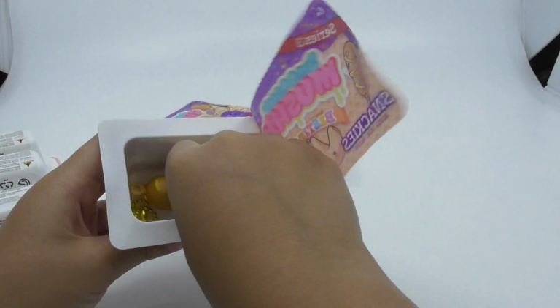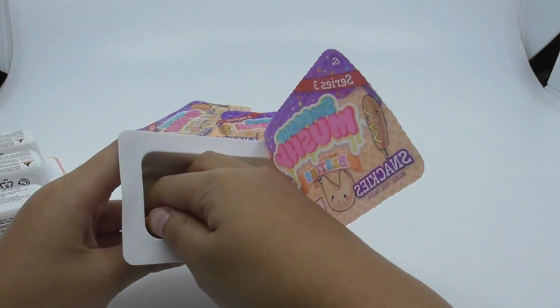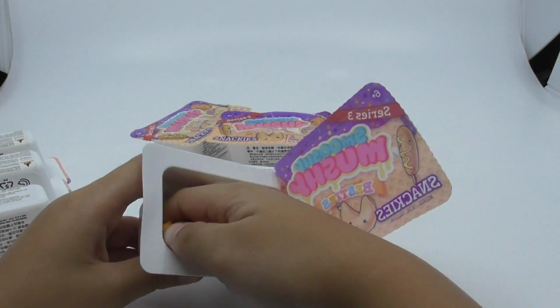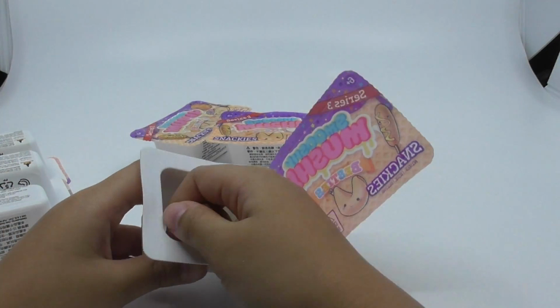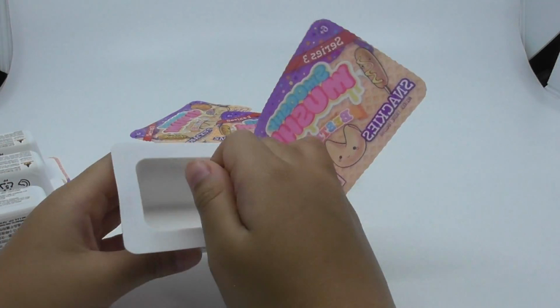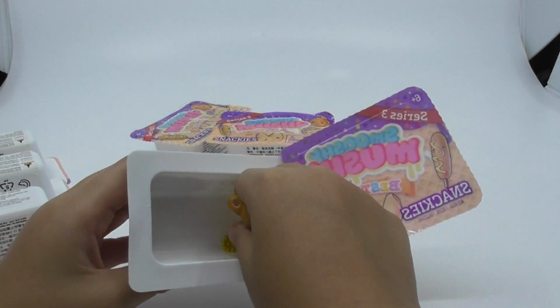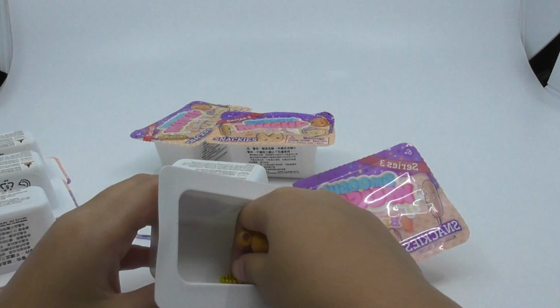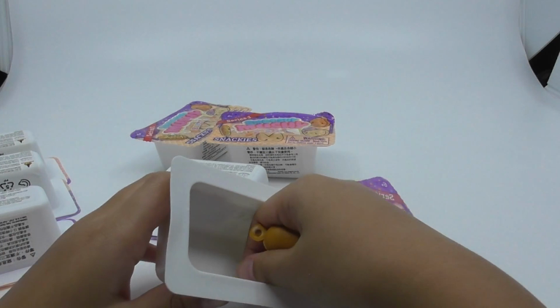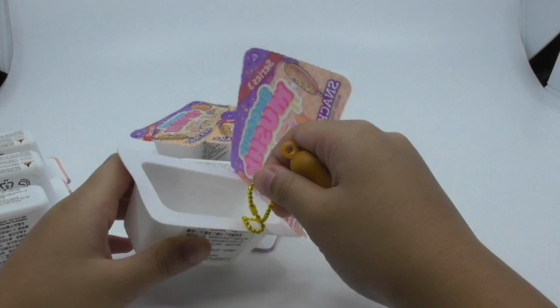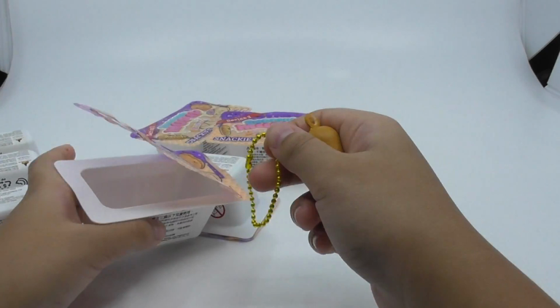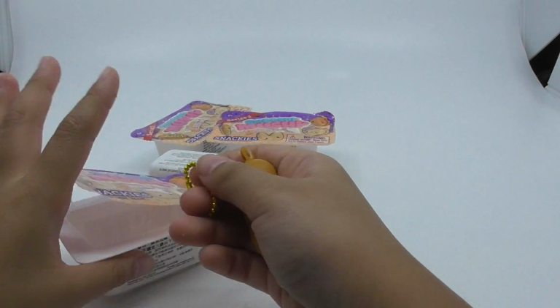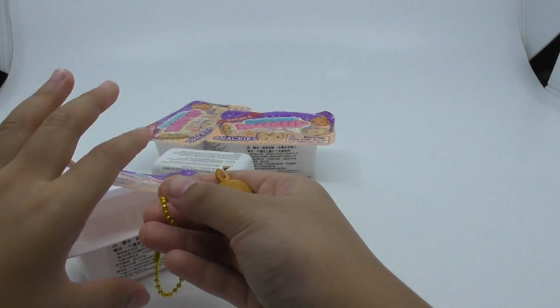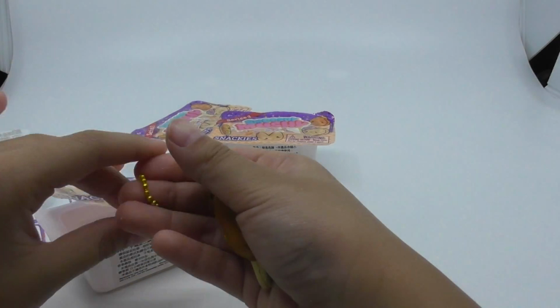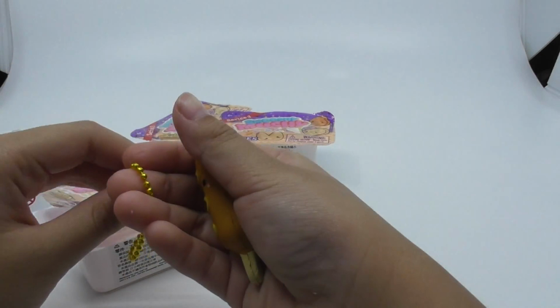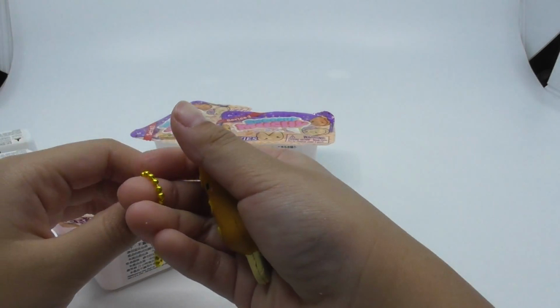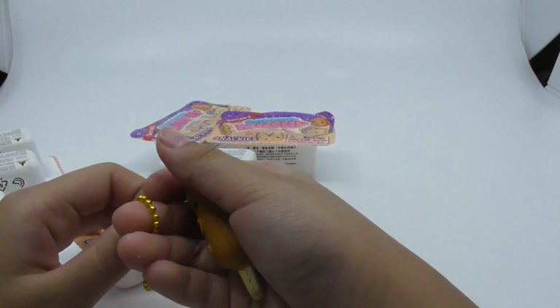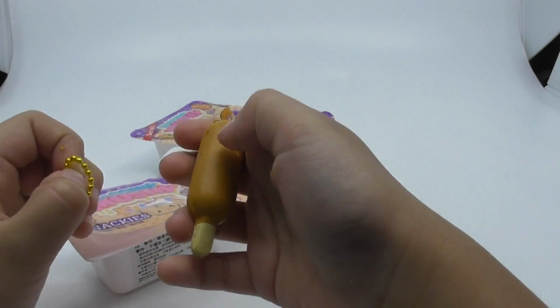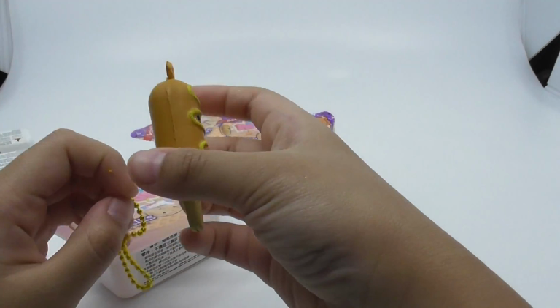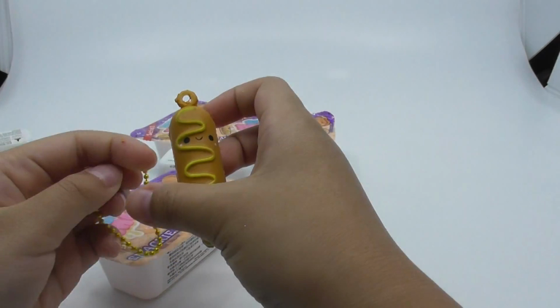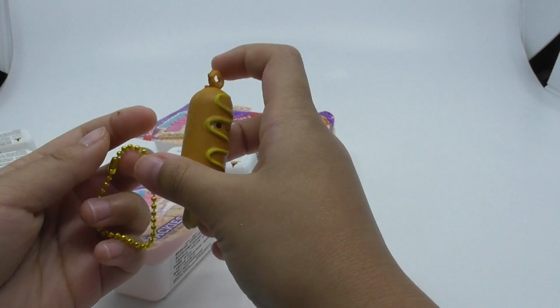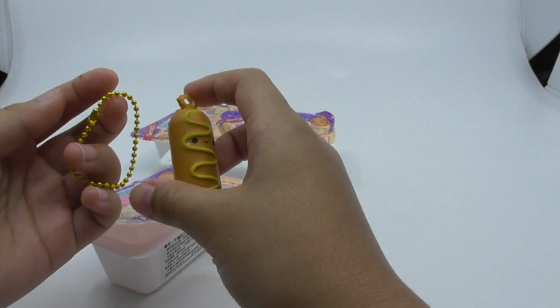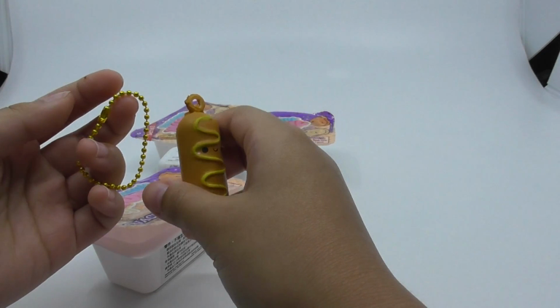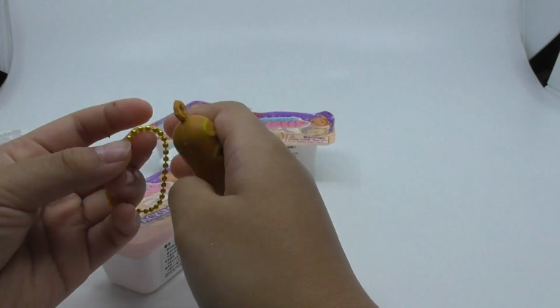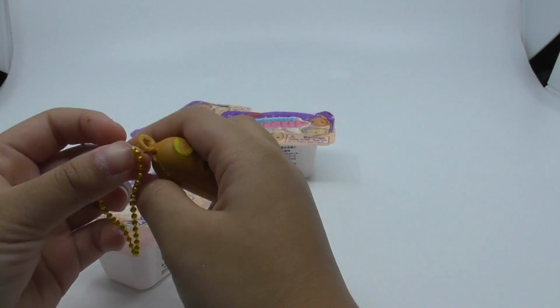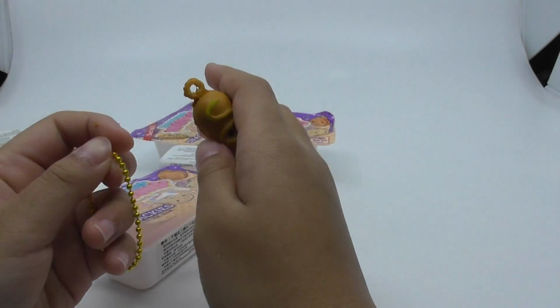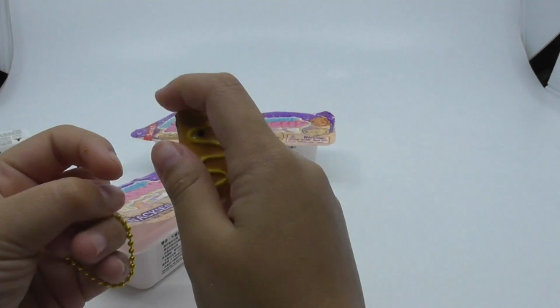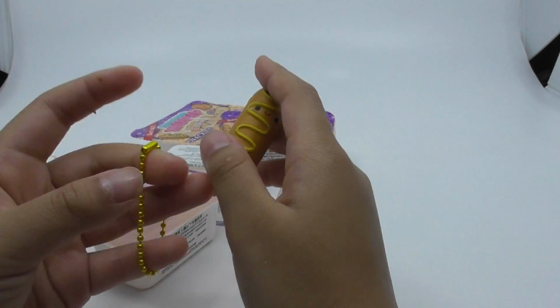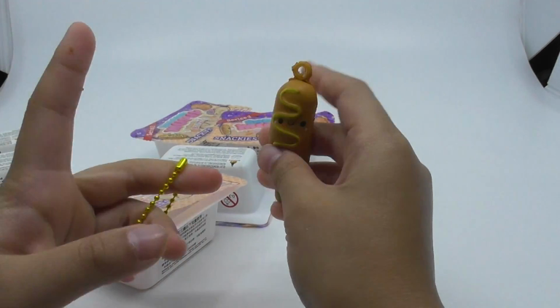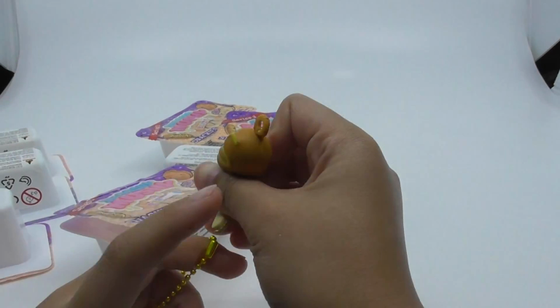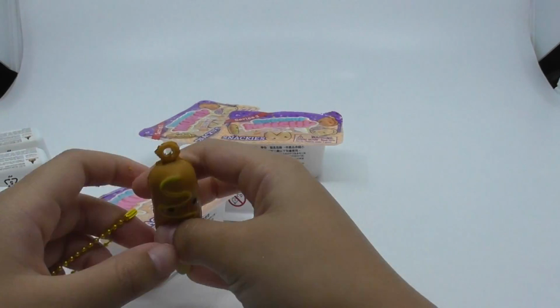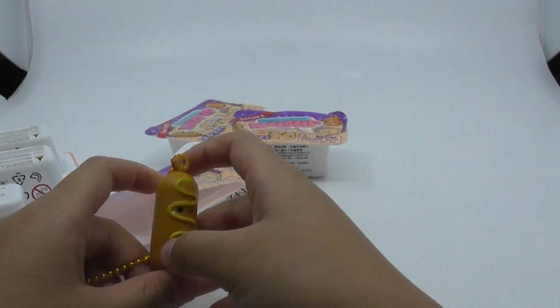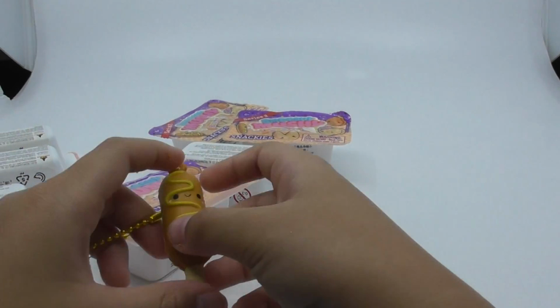I got triplets! A corndog. Two of your classmates will be happy about this. Who do you want to give it to? My friend.